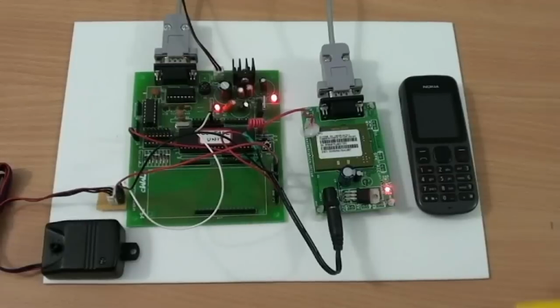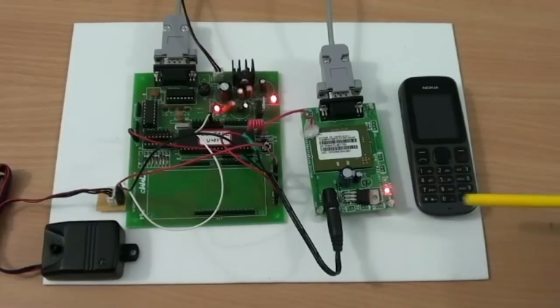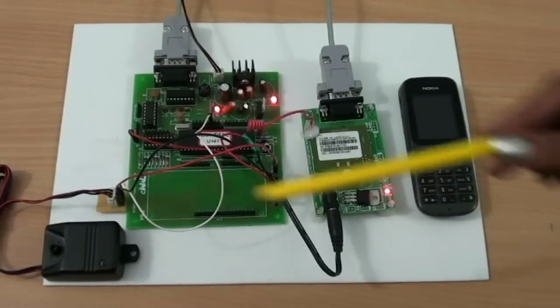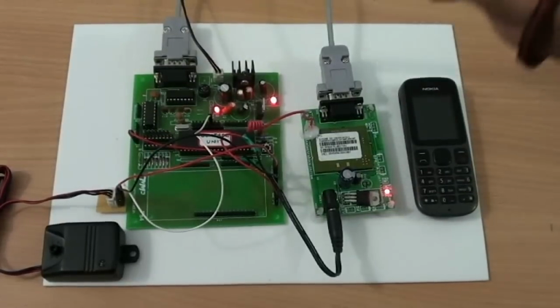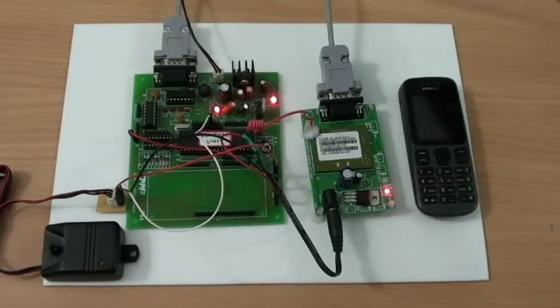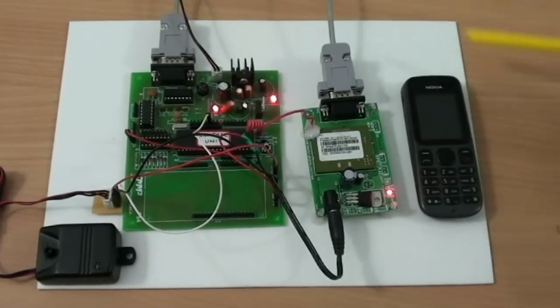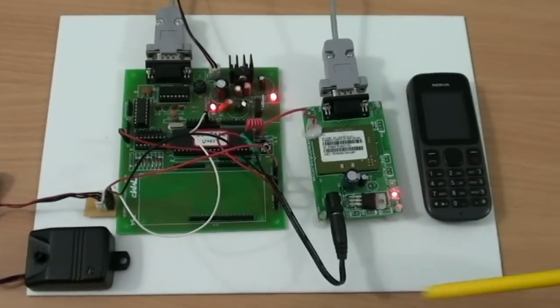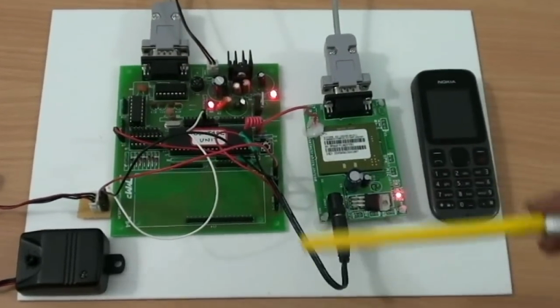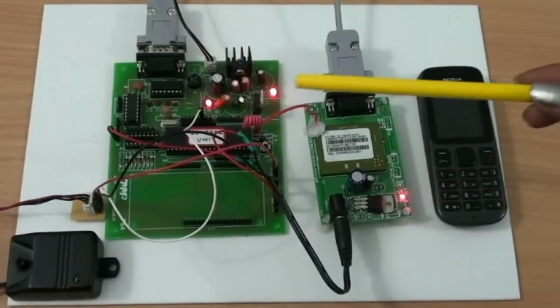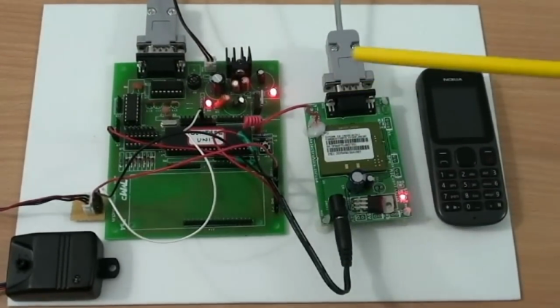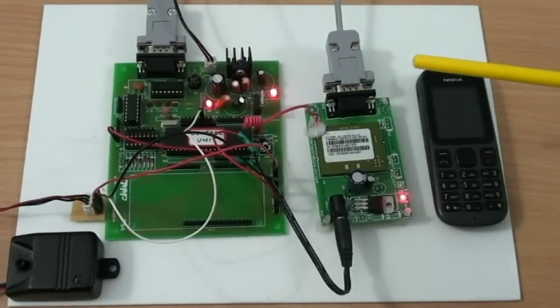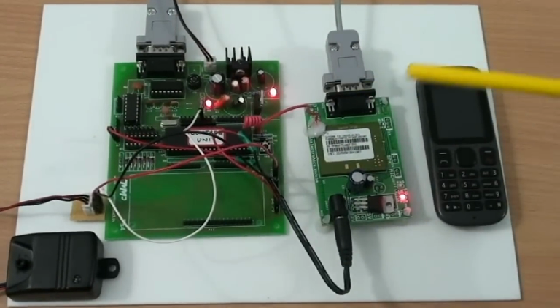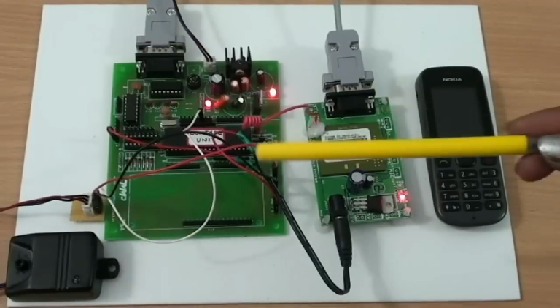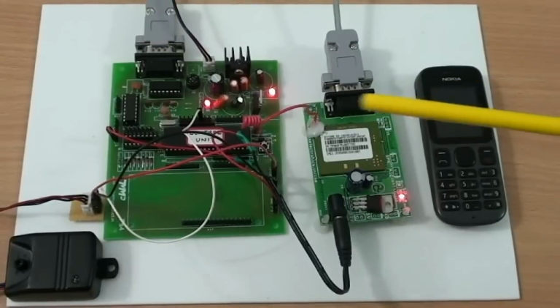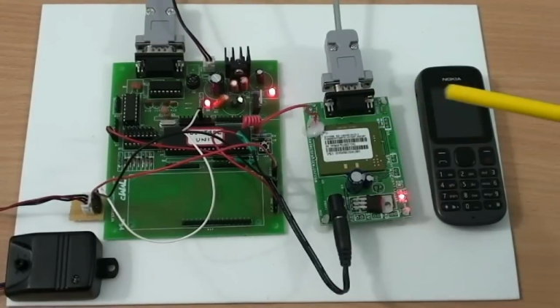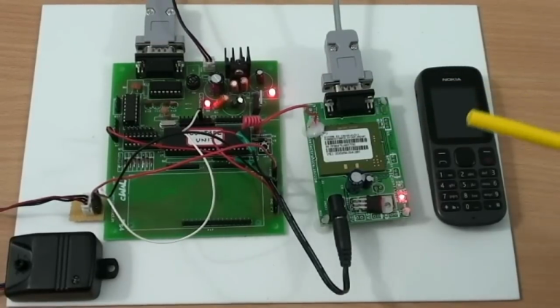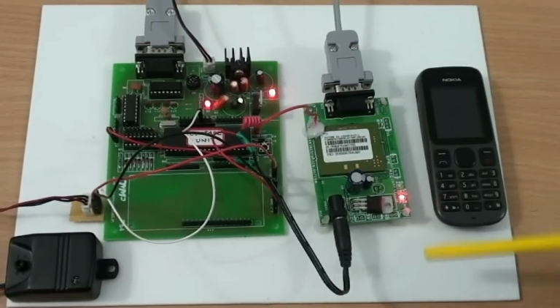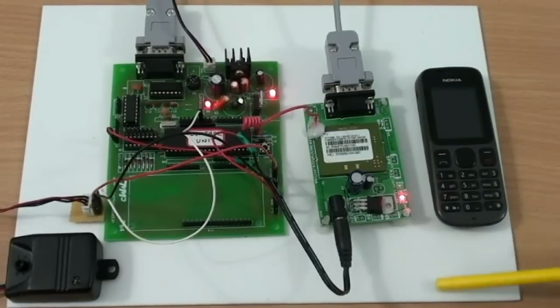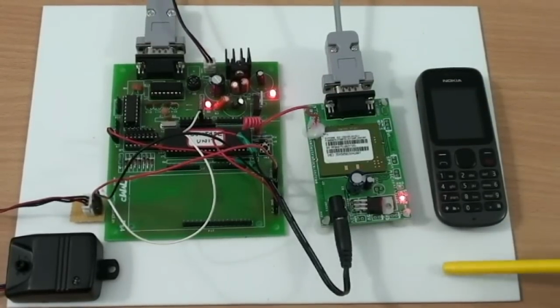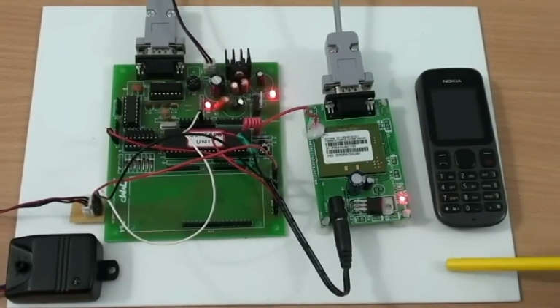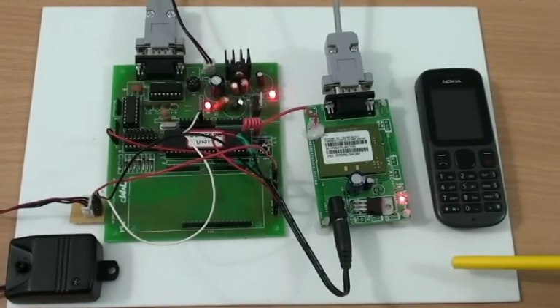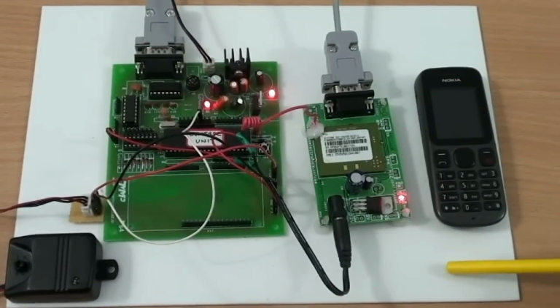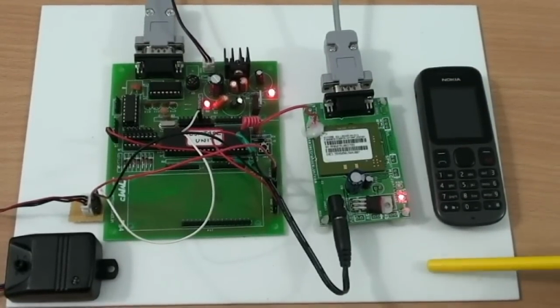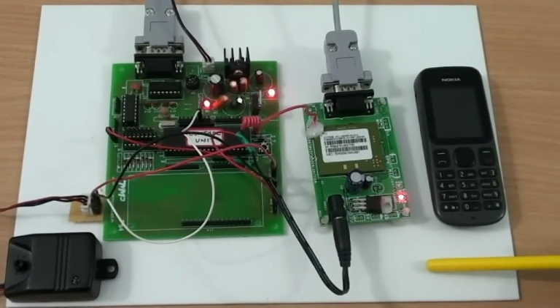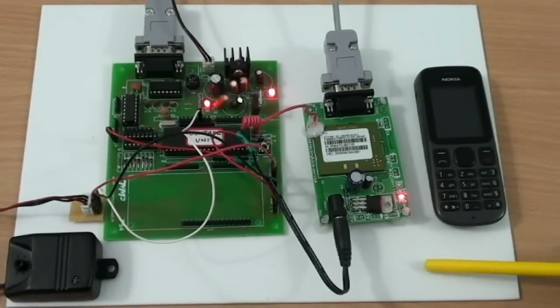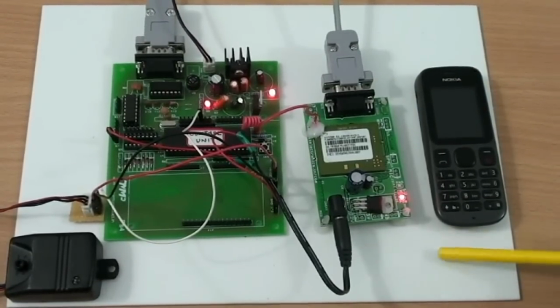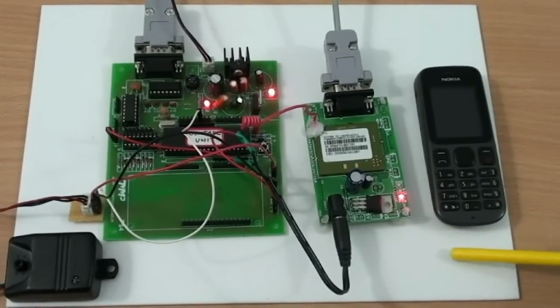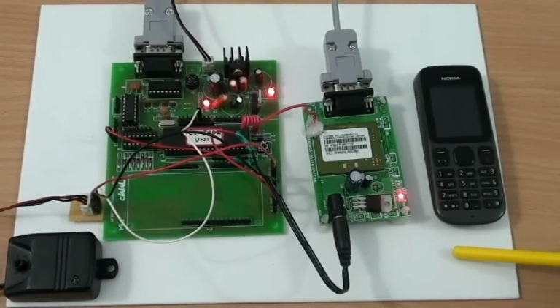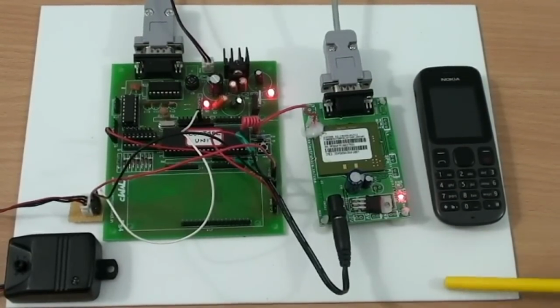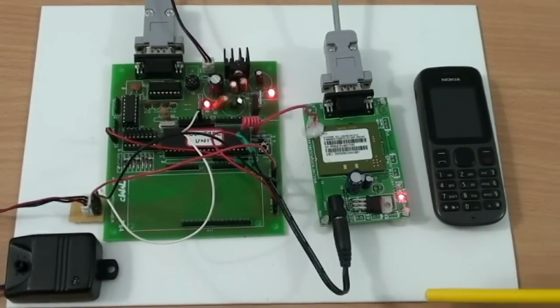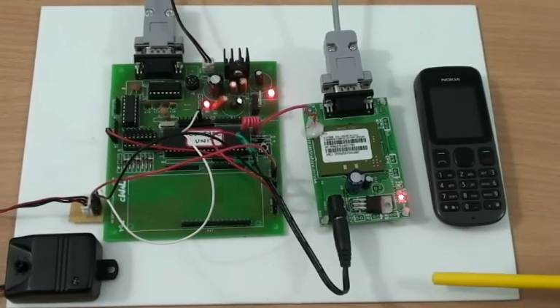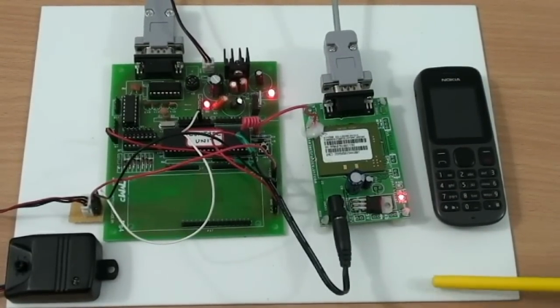This project is a Bank Locker Security System using GSM and Vibration Sensor. It is basically used to increase the safety levels for lockers.